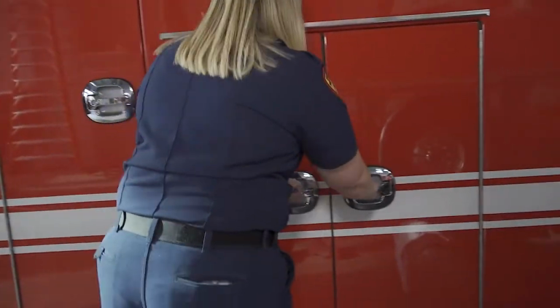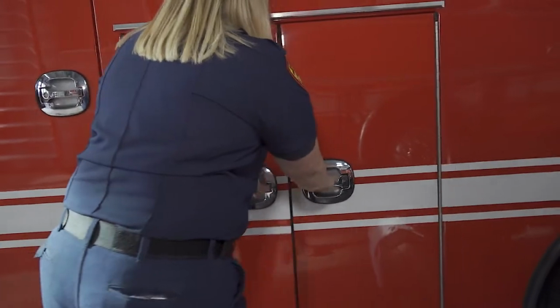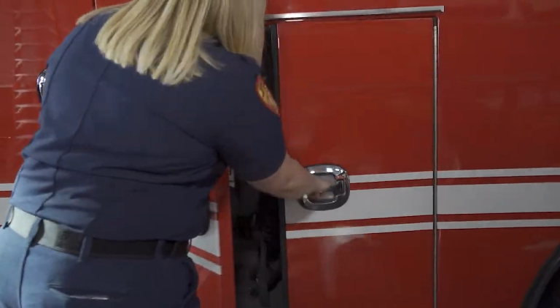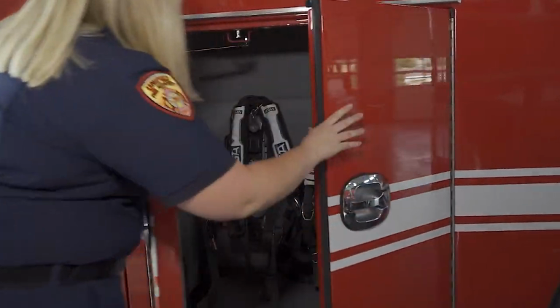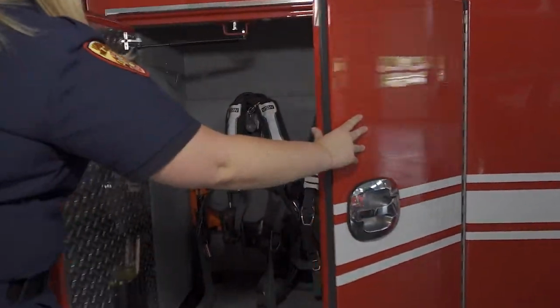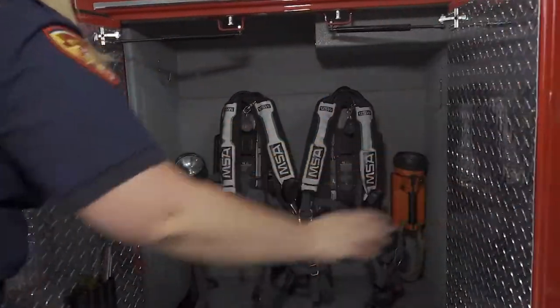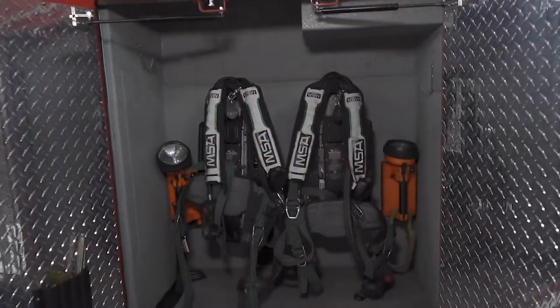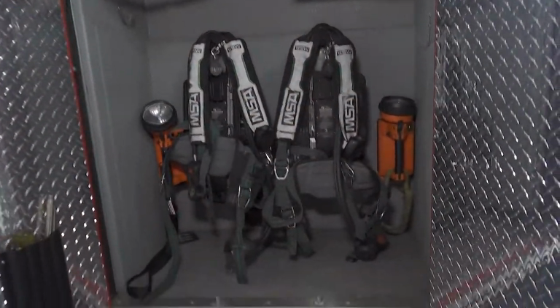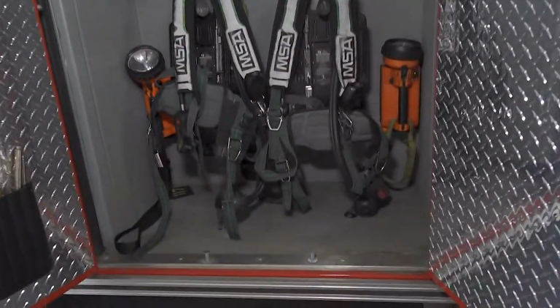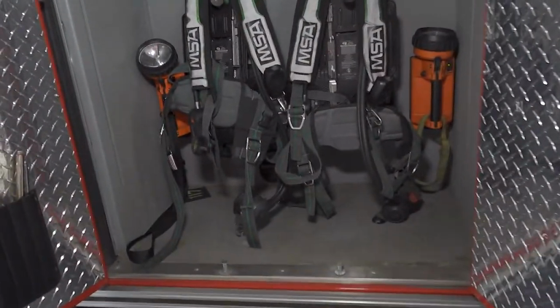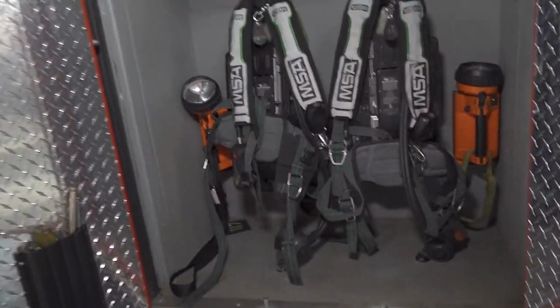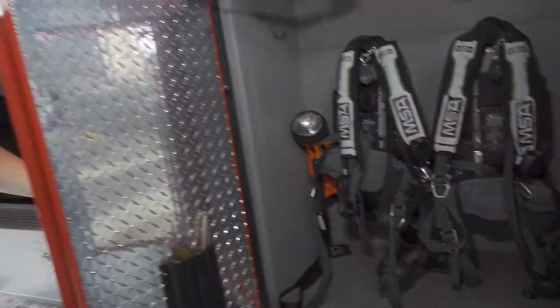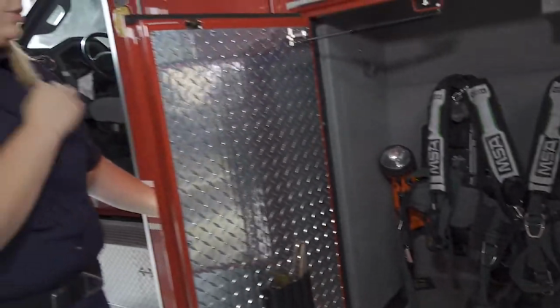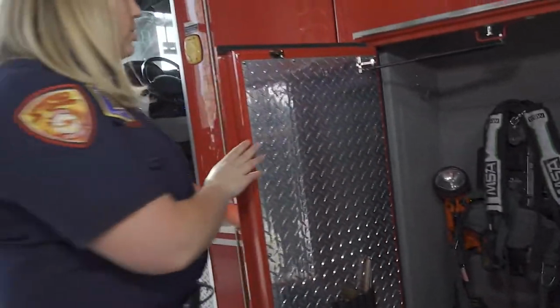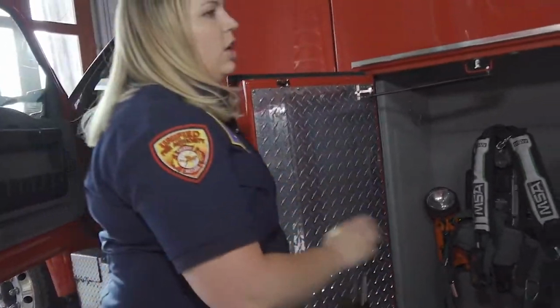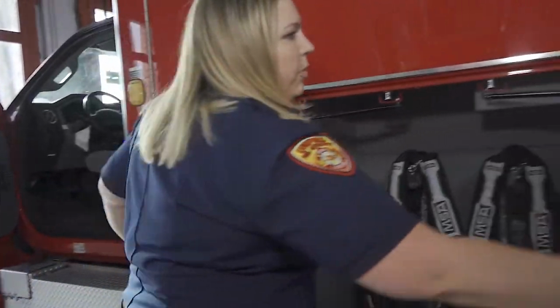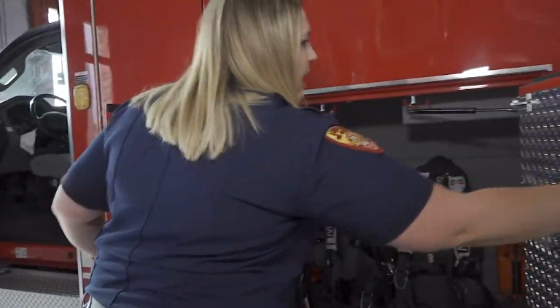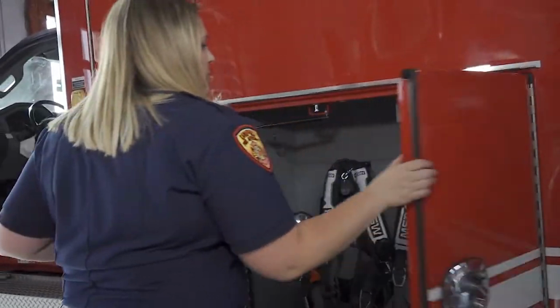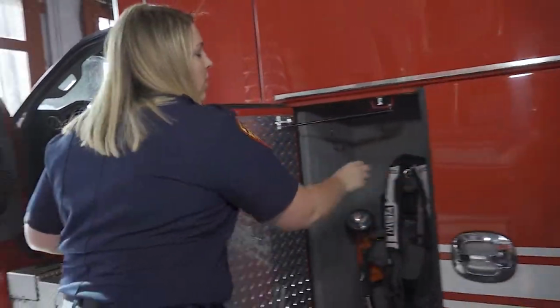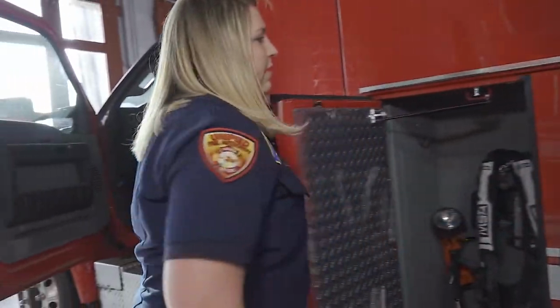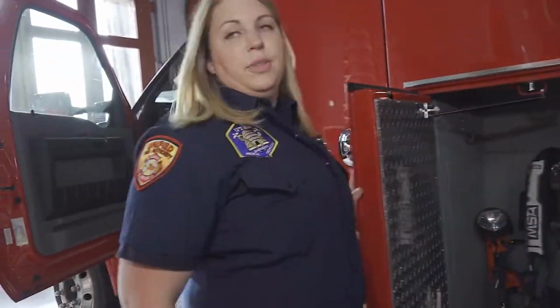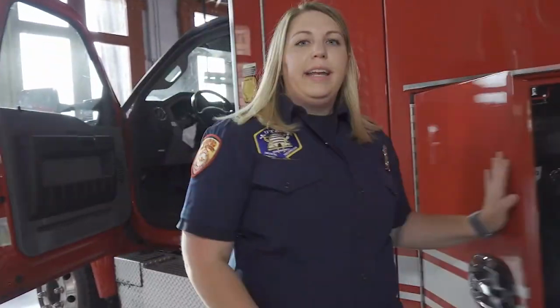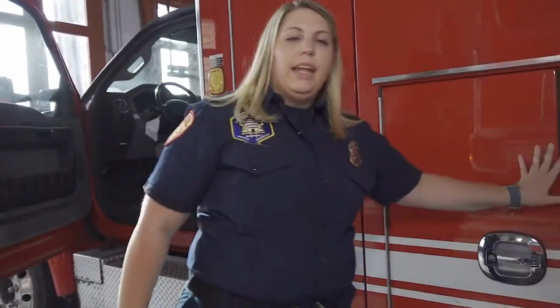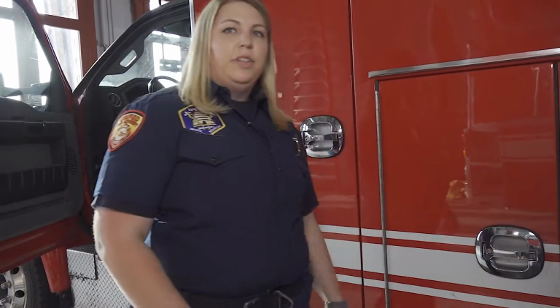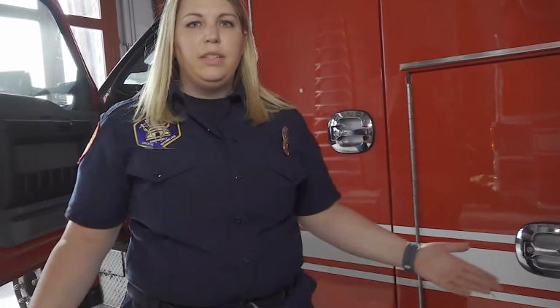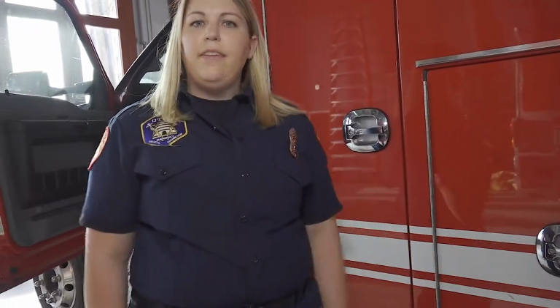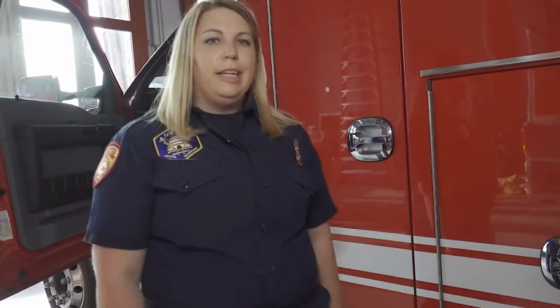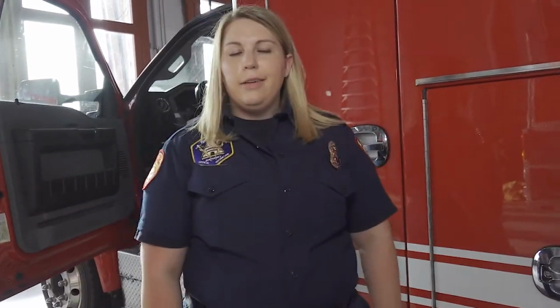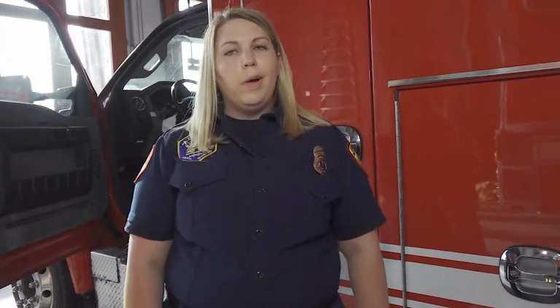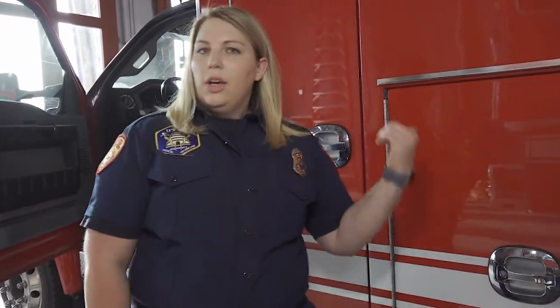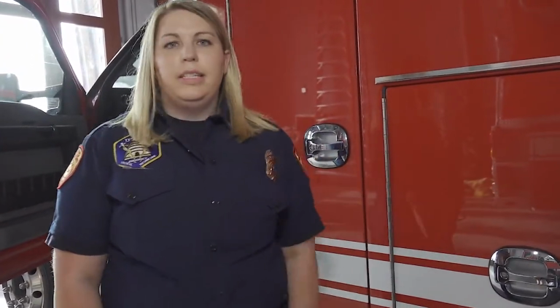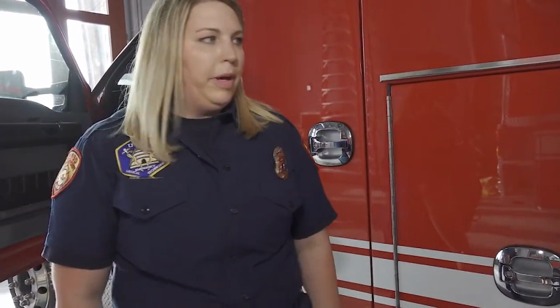Here we have some extra SCBAs for our firefighters in case they need any extra oxygen. But we on the ambulance — we don't go in and fight fires. We stand outside and make sure that everyone stays safe, and if they need anything medical wise, we're on scene to help out.